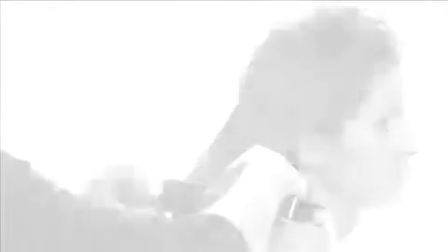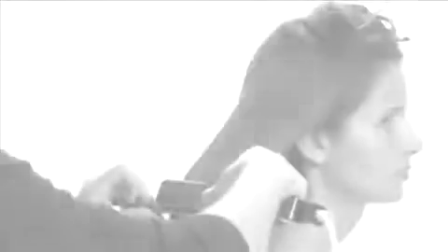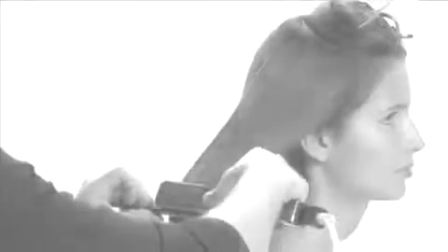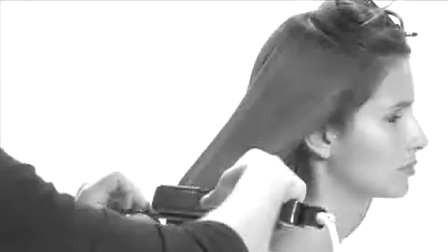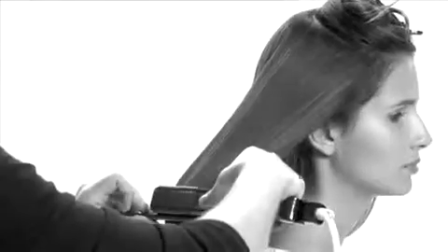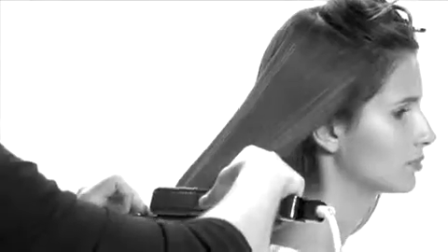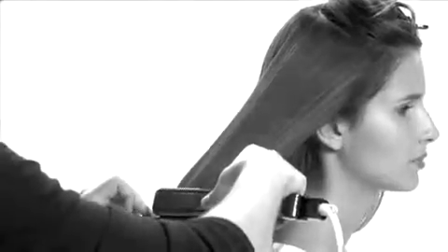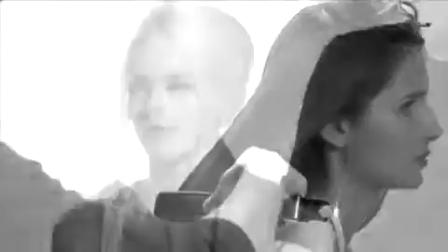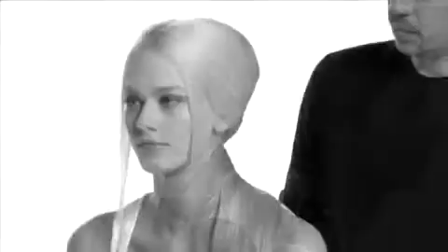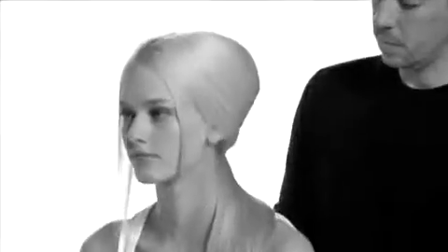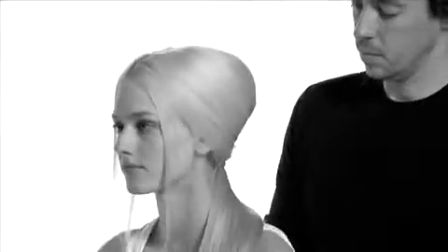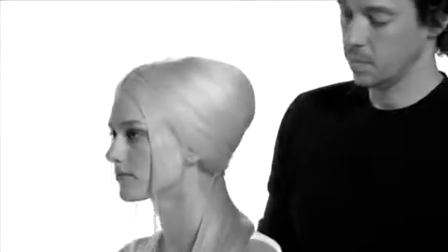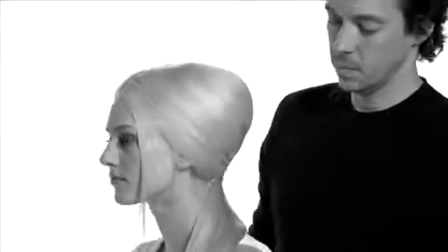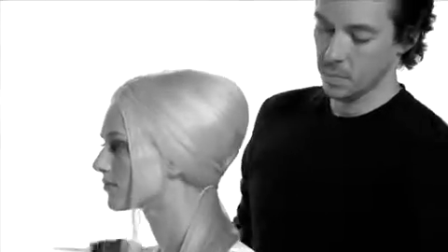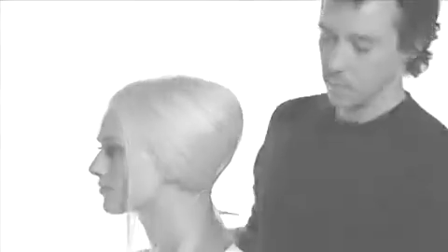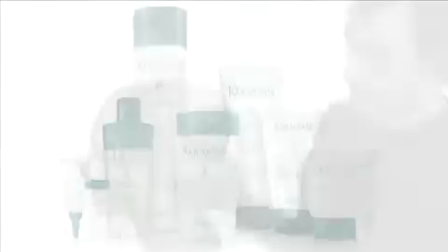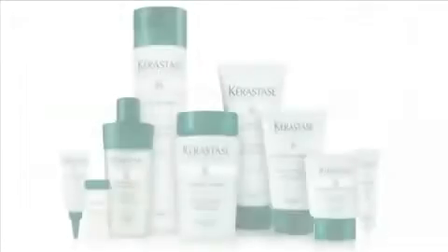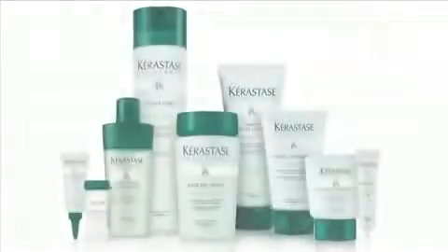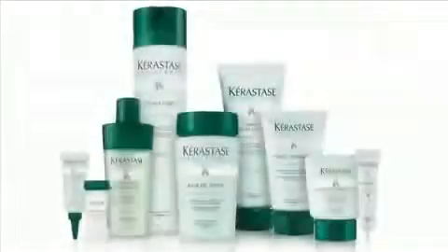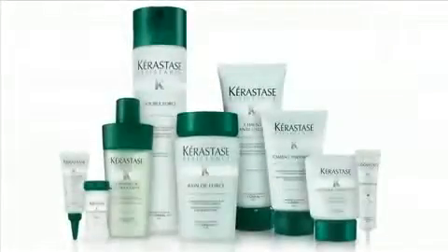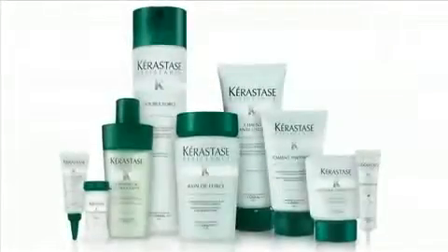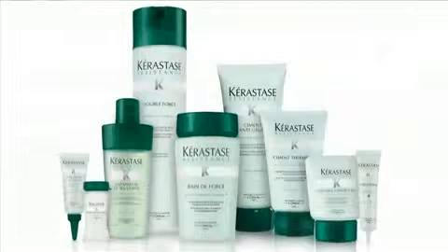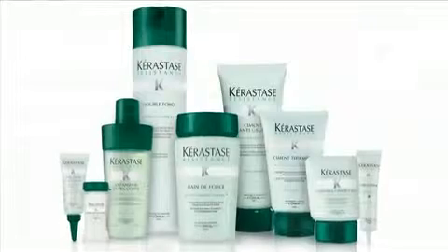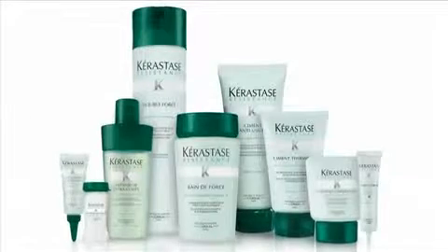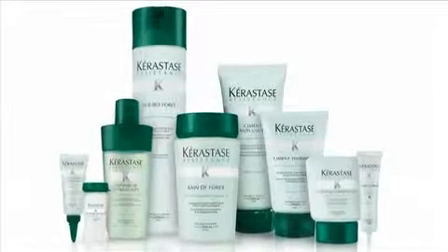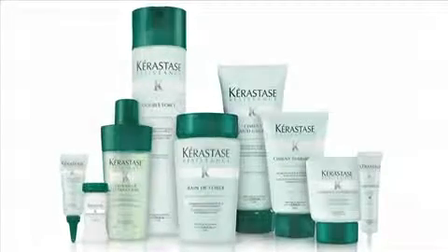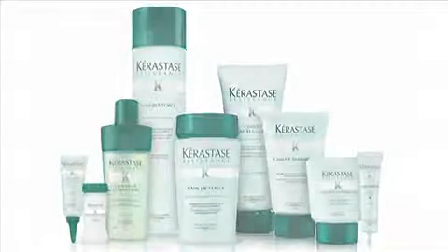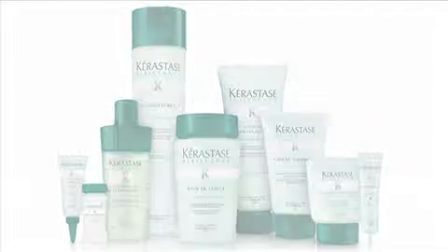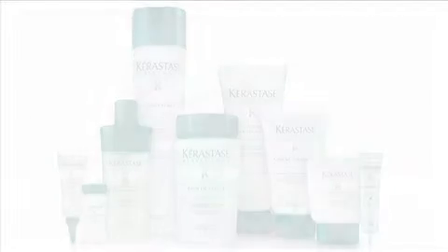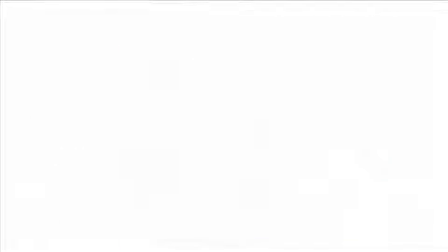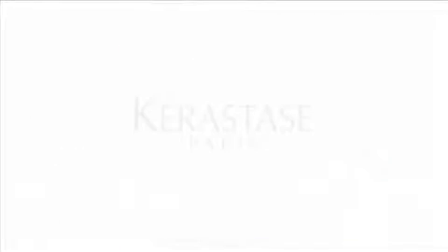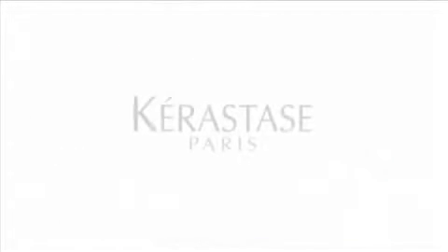Now you too can create beautiful, healthy, durable hair with the new Résistance range from Kerastase Paris.